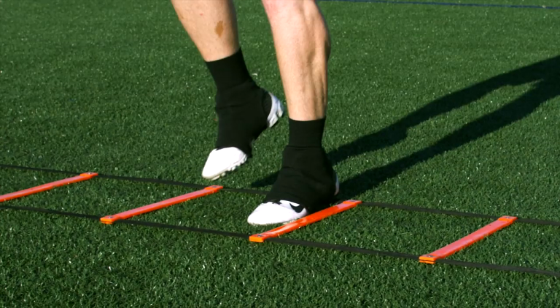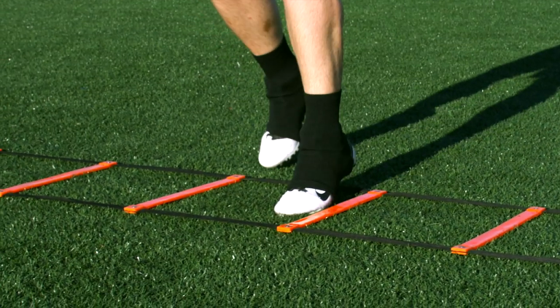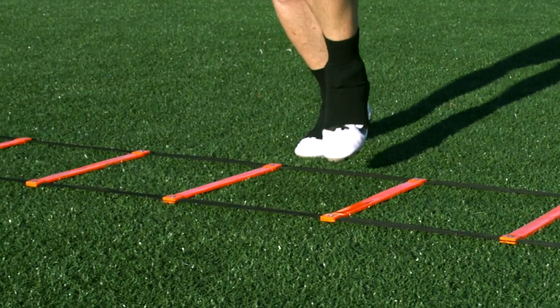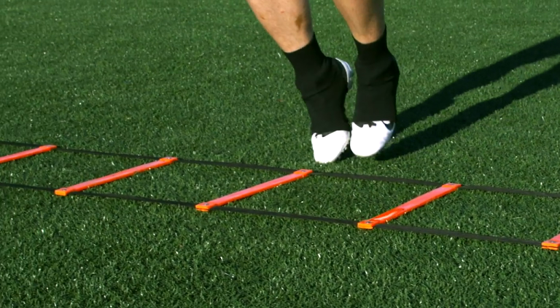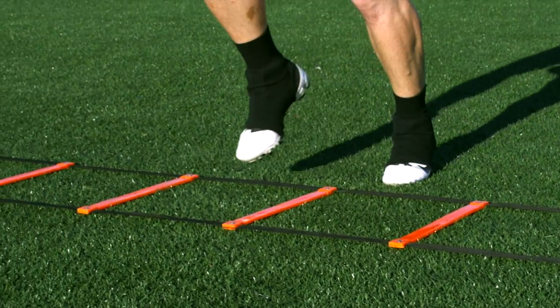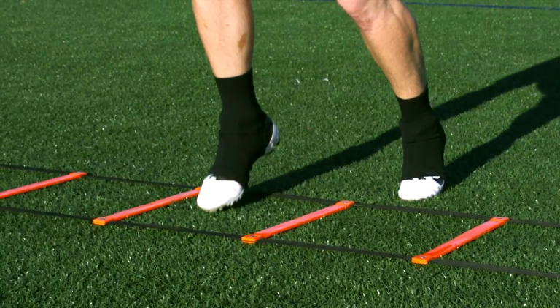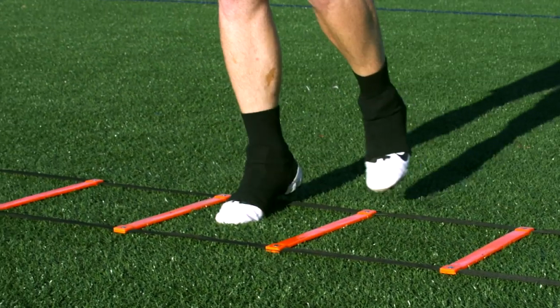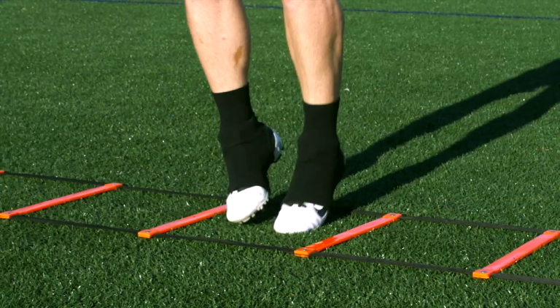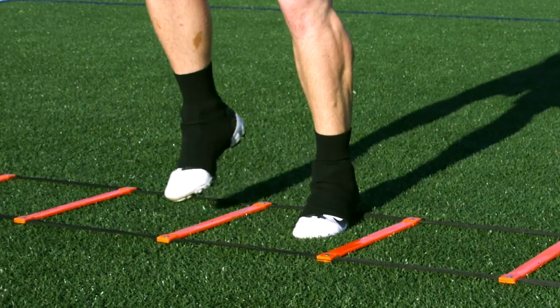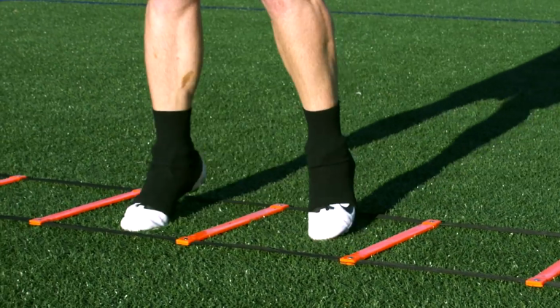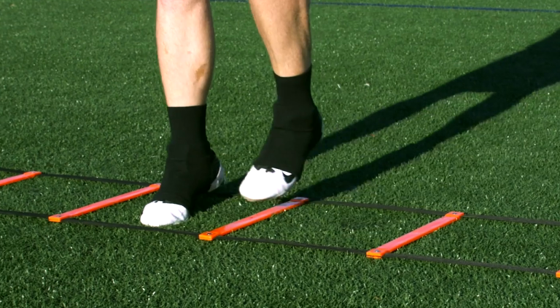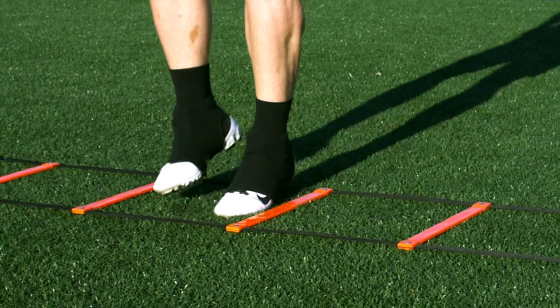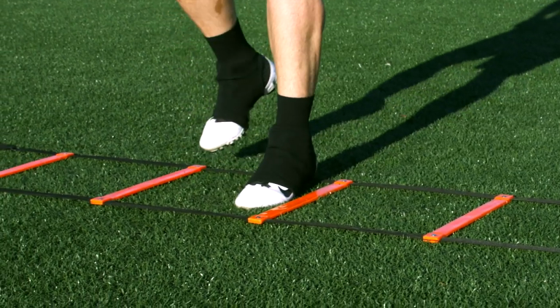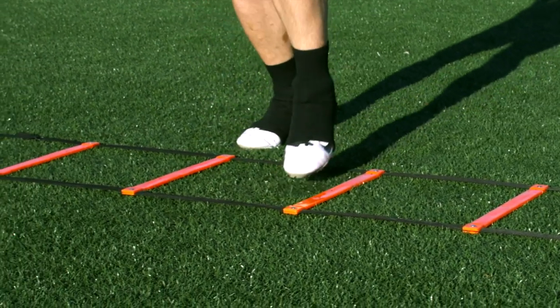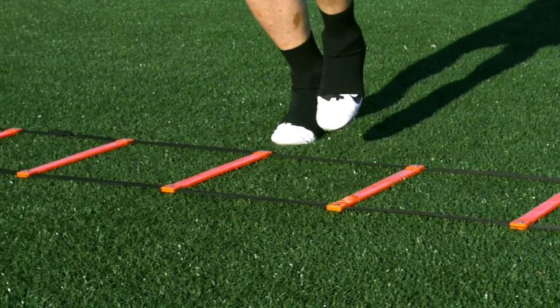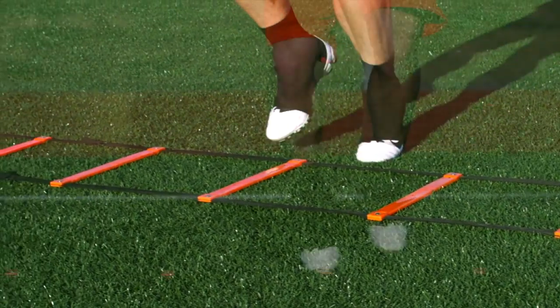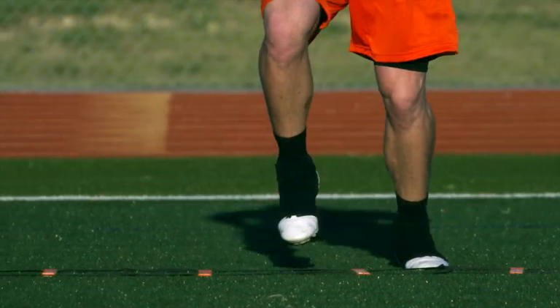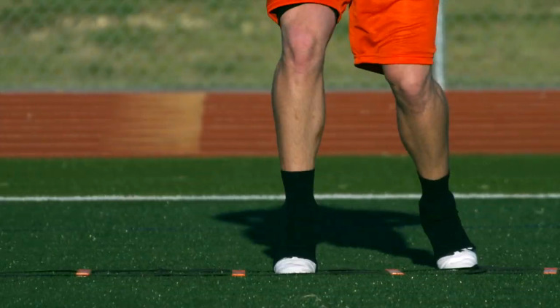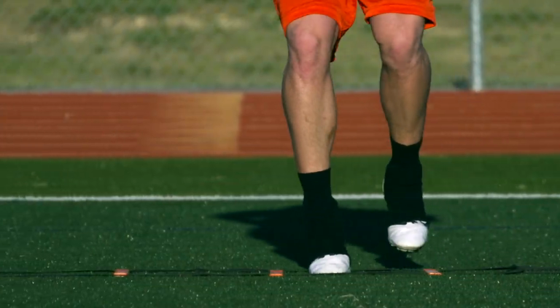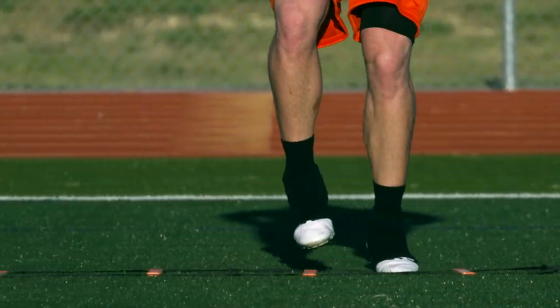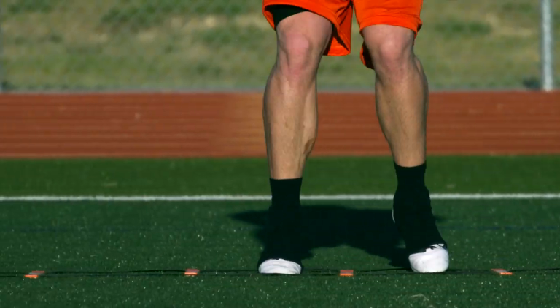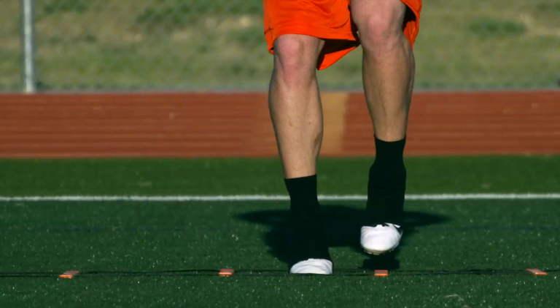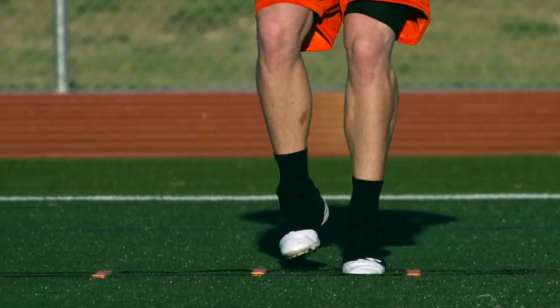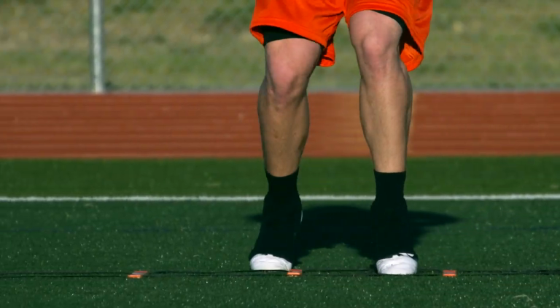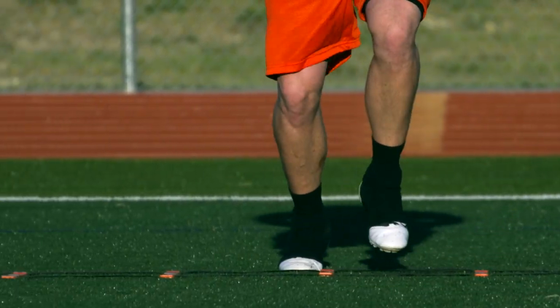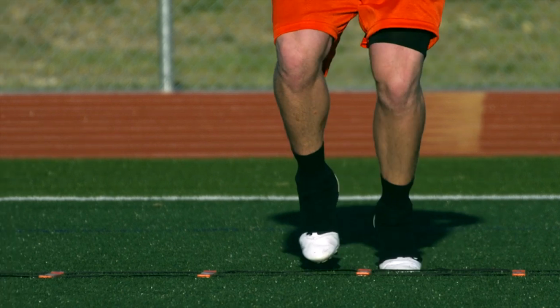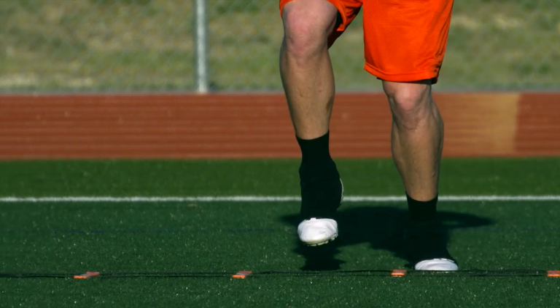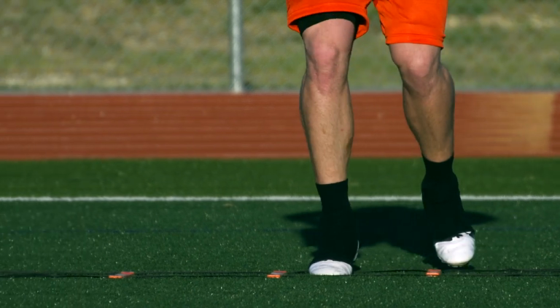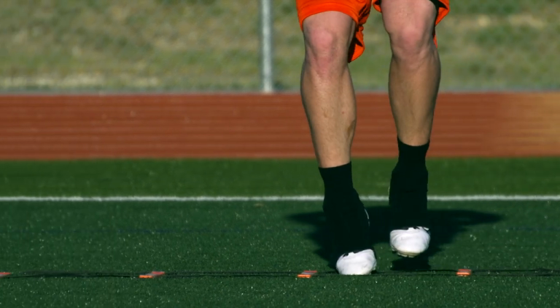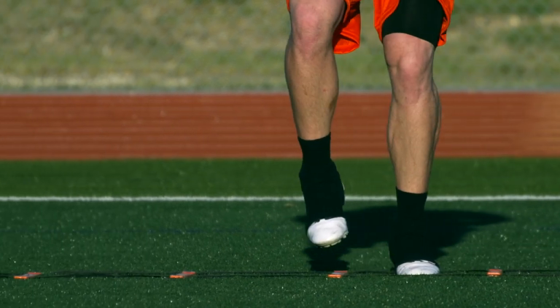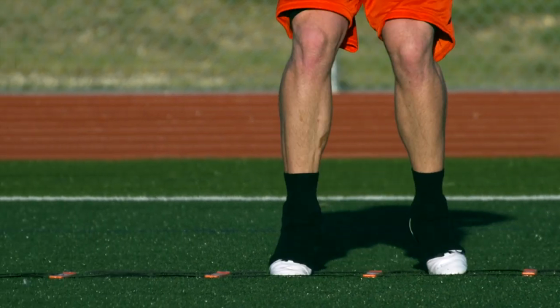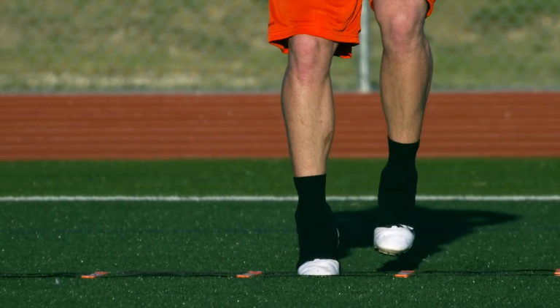A quick lateral step is often the first movement a player makes in any given play. The centipede stimulates this by moving along the side of the ladder, following a three count of two in, two over, two out.